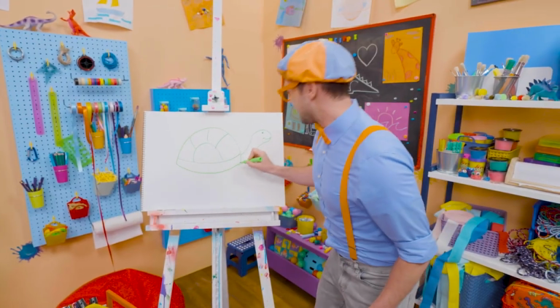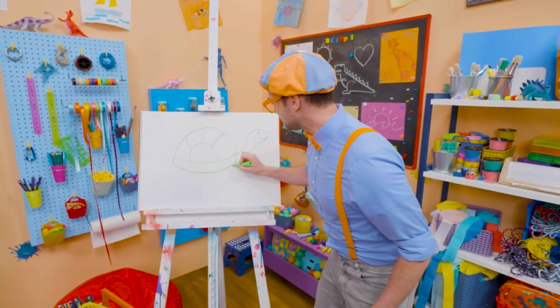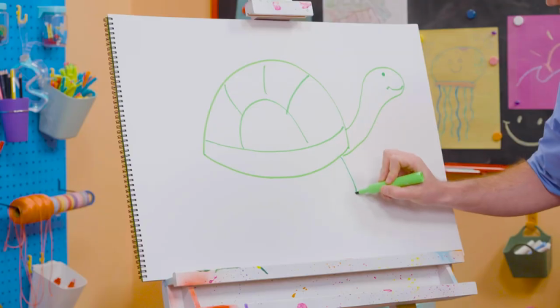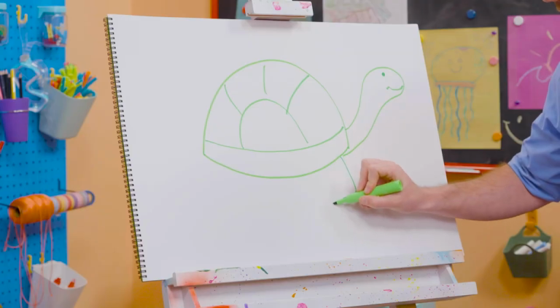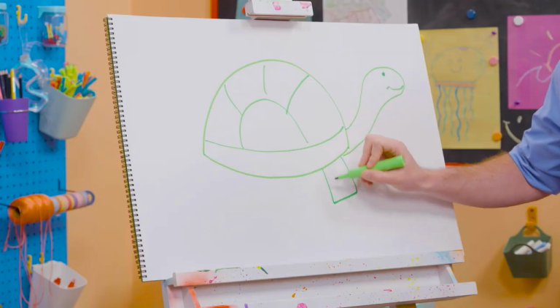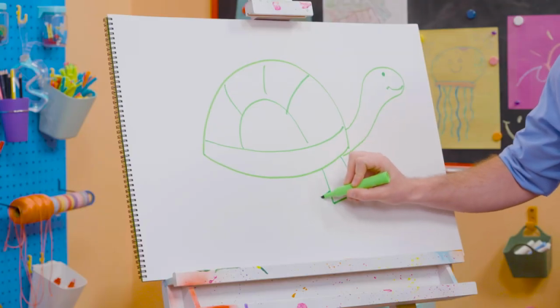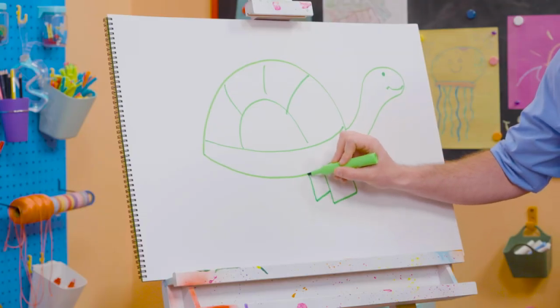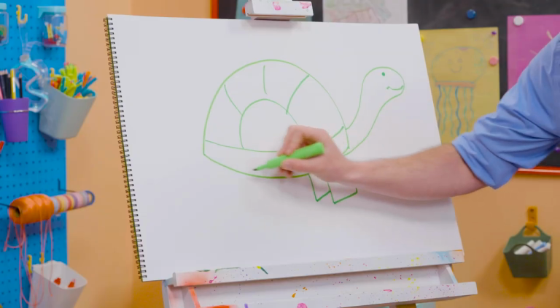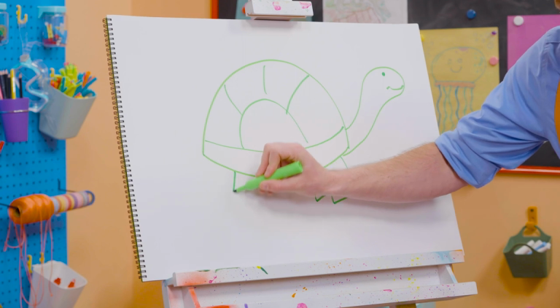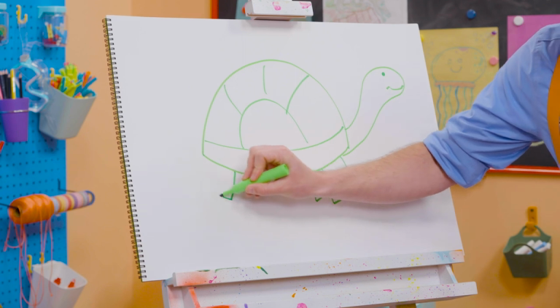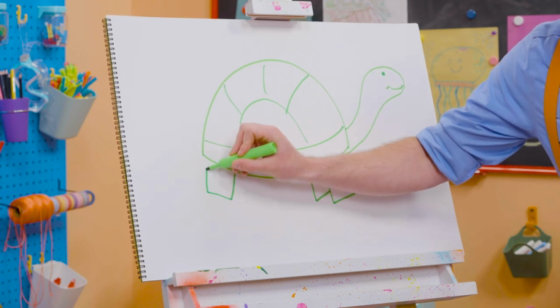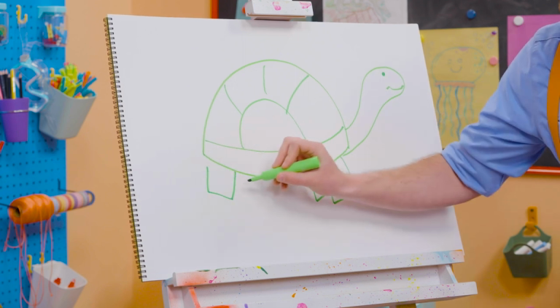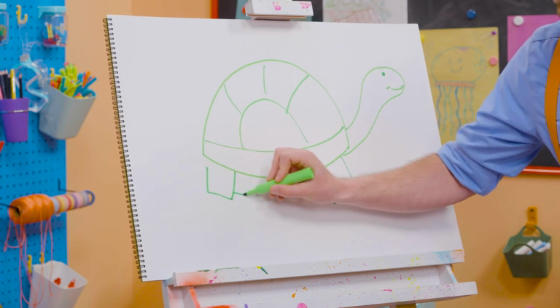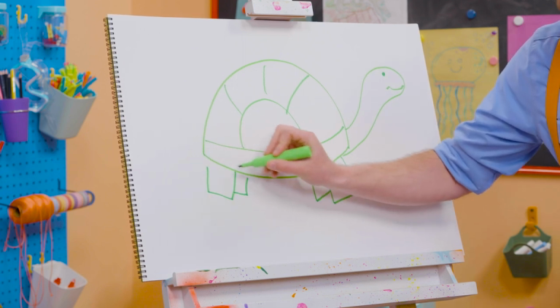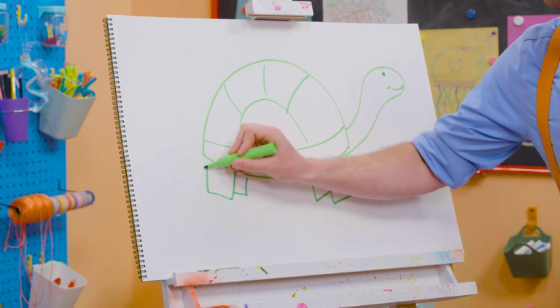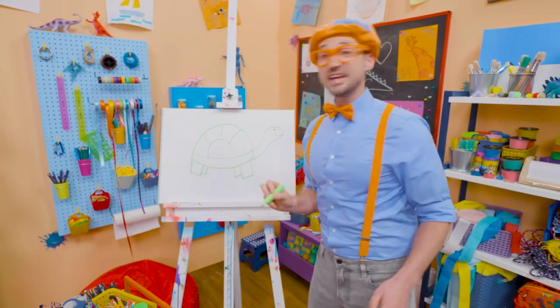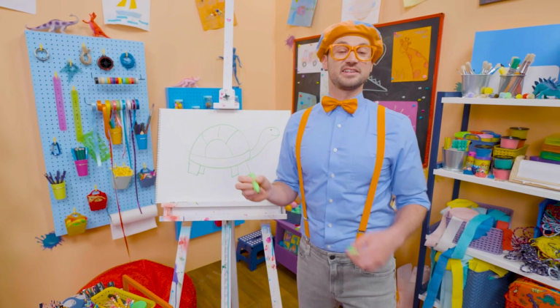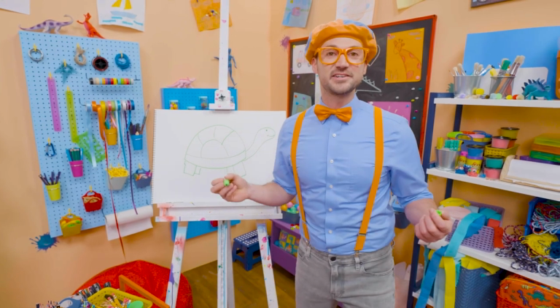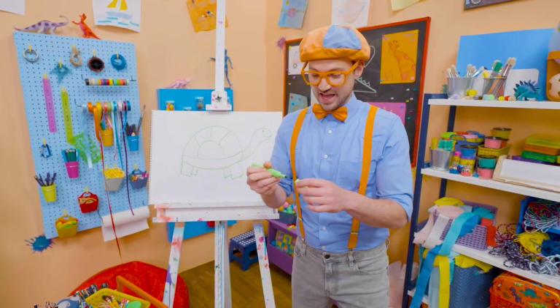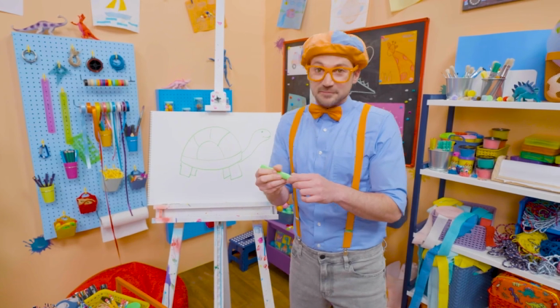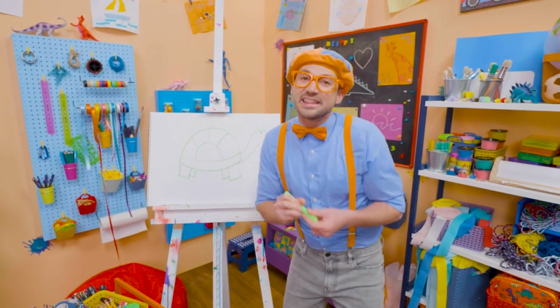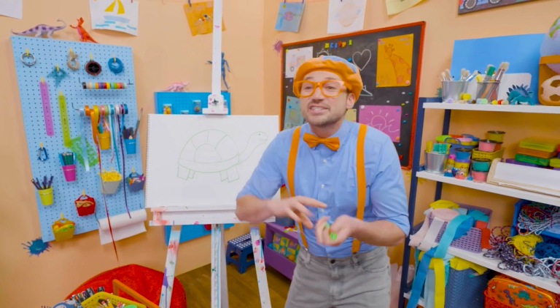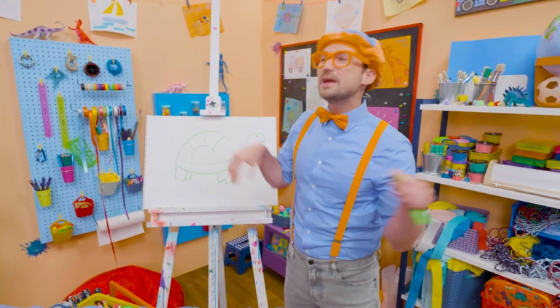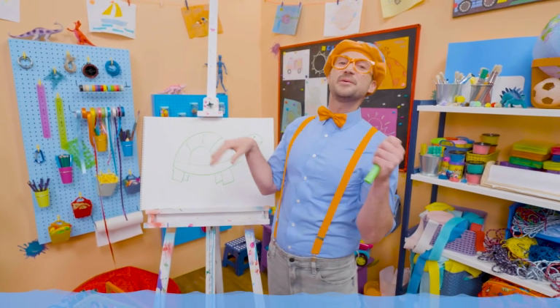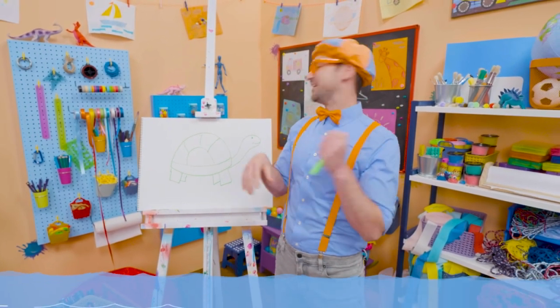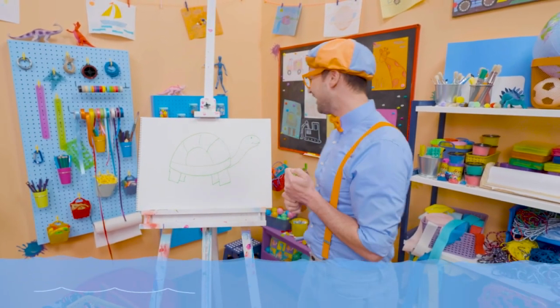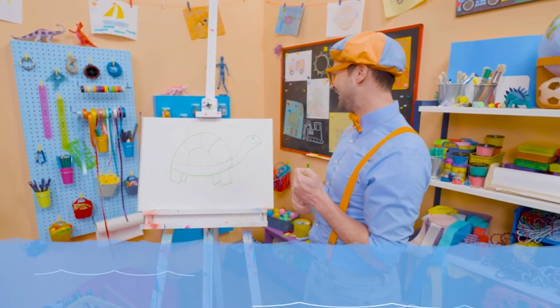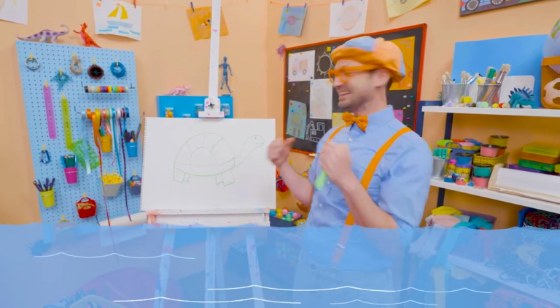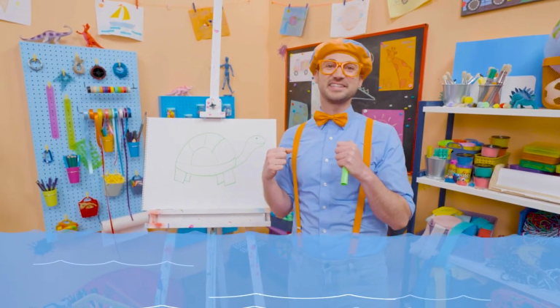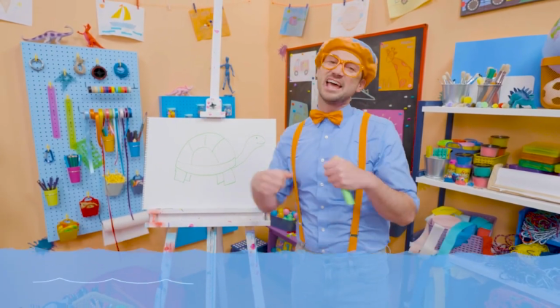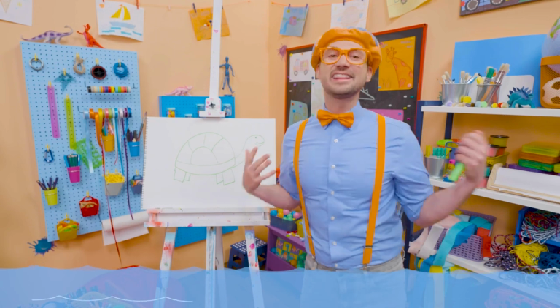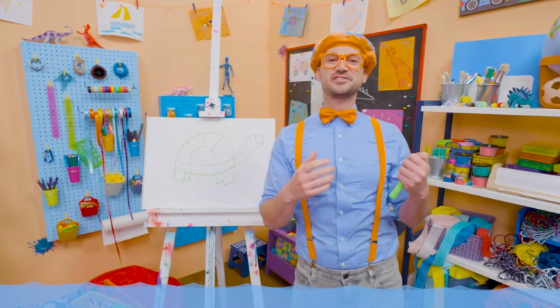And then we need to draw four squares for the legs! Well, actually they're not legs! They're actually fins on sea turtles! So then they can swim underwater! I love sea turtles! And I love drawing!